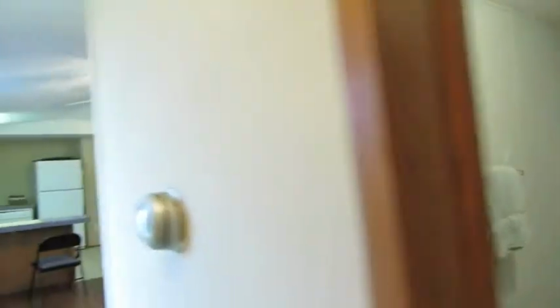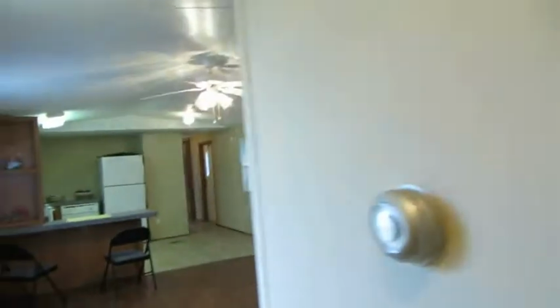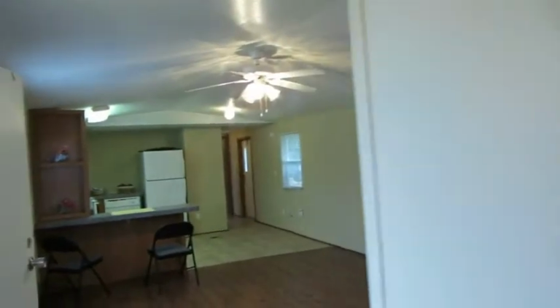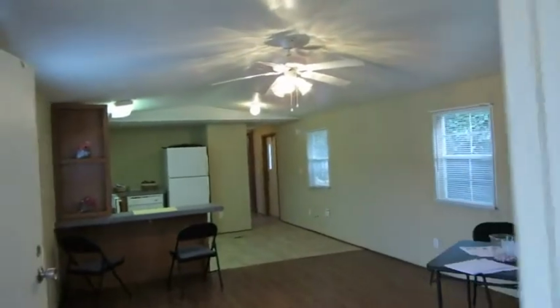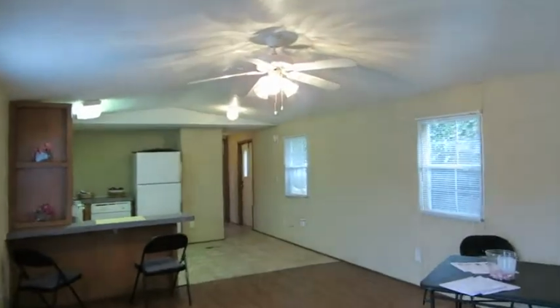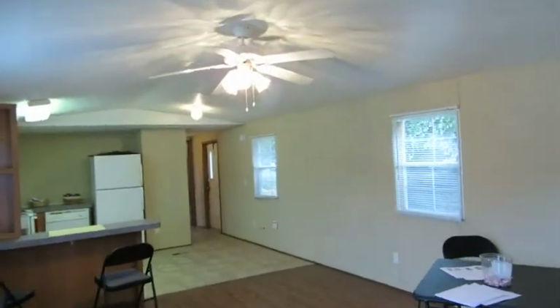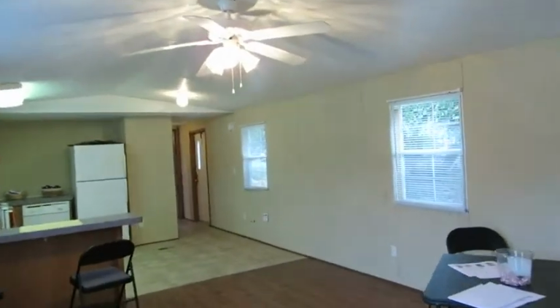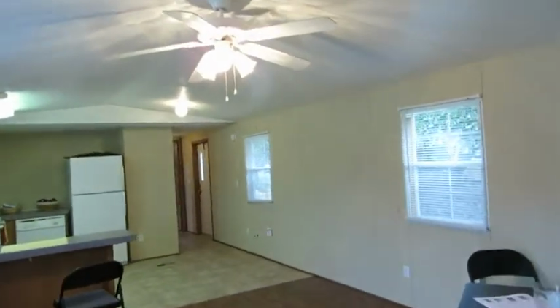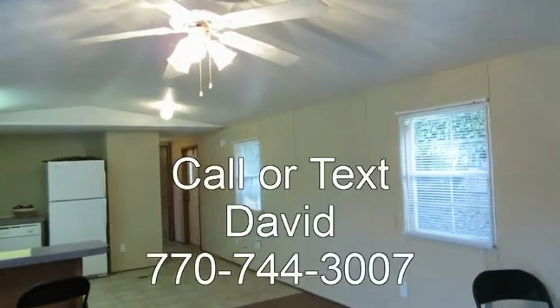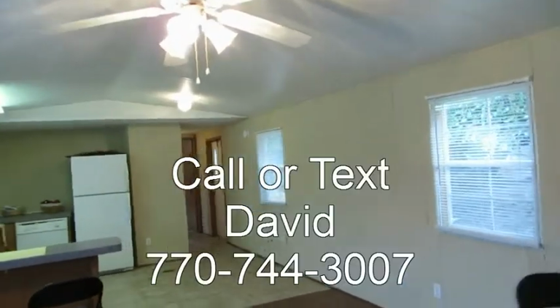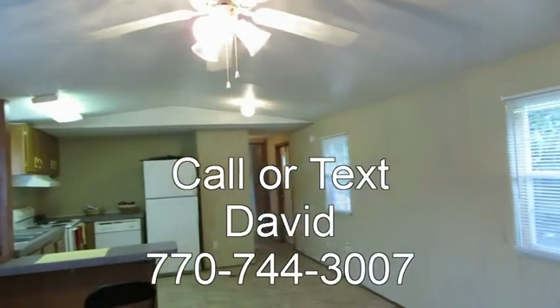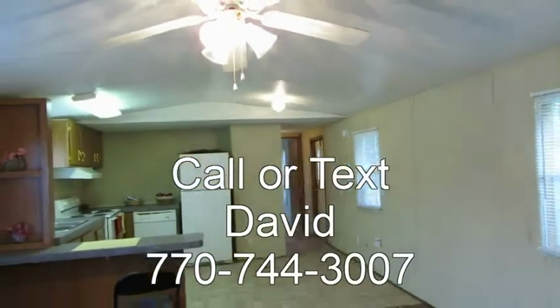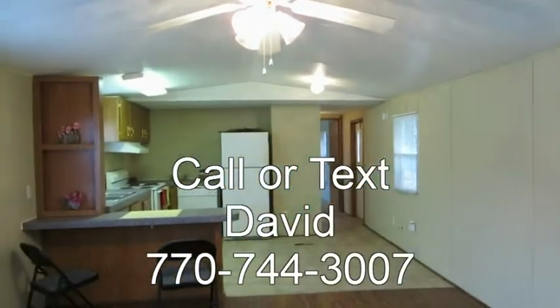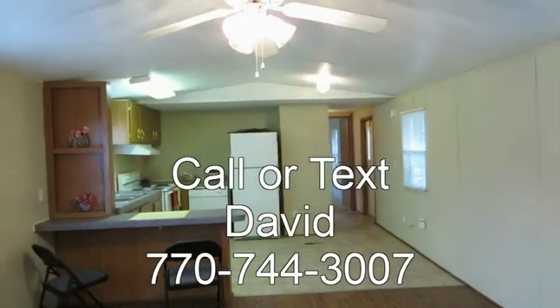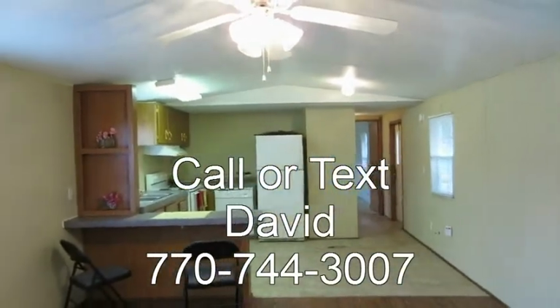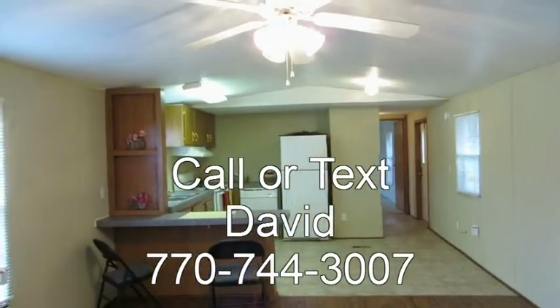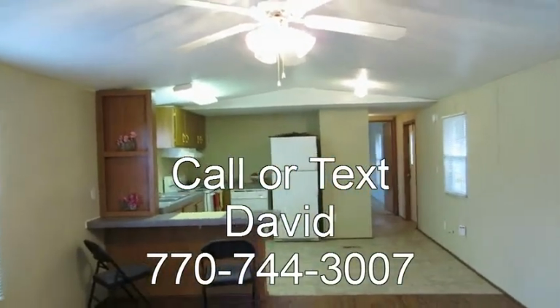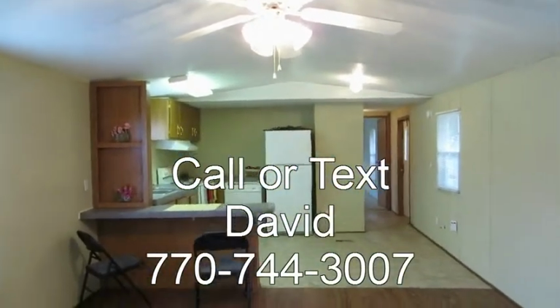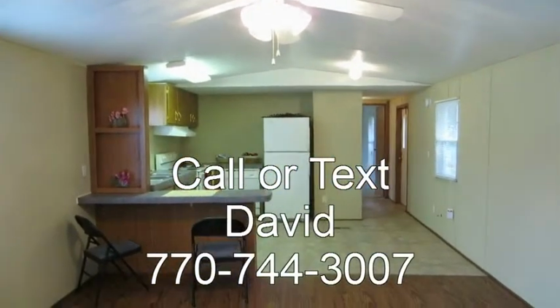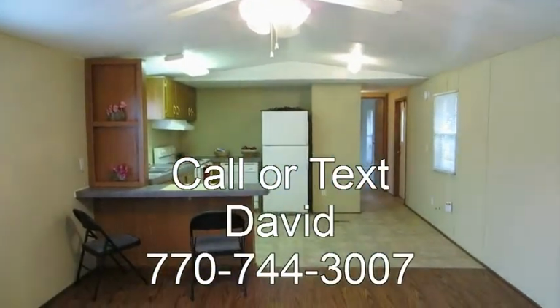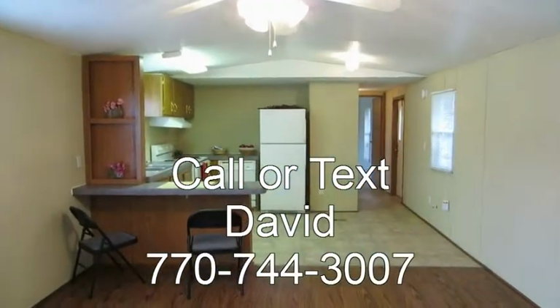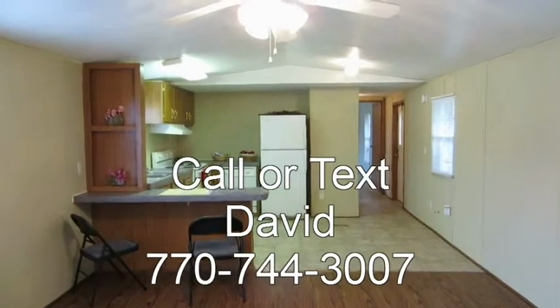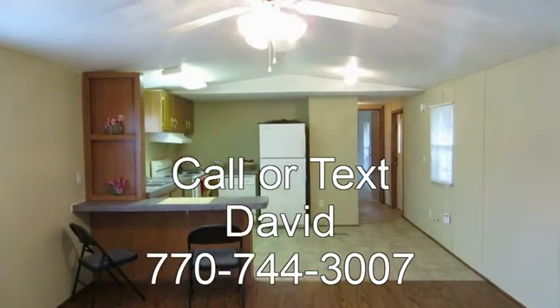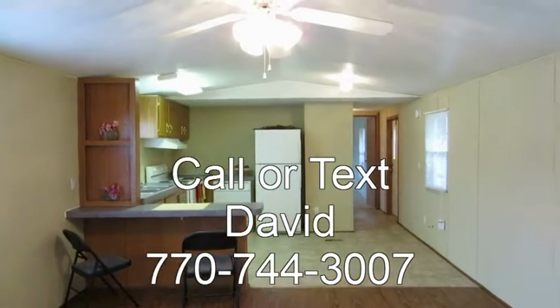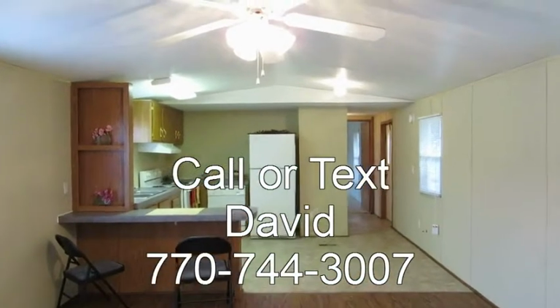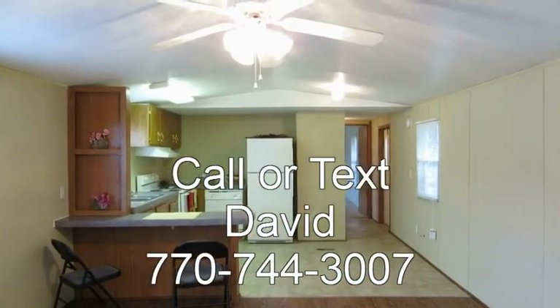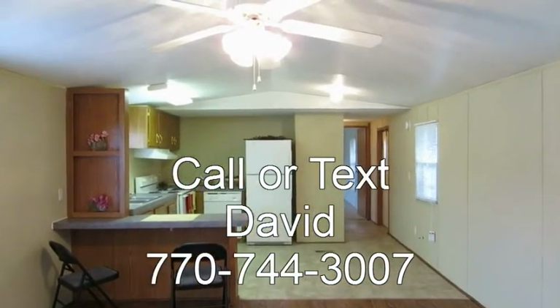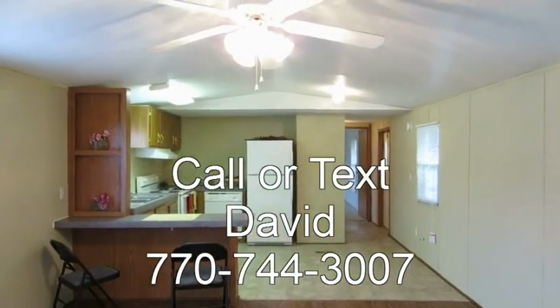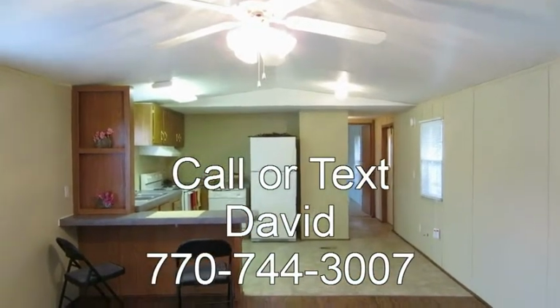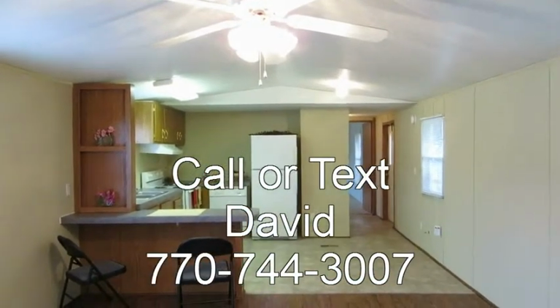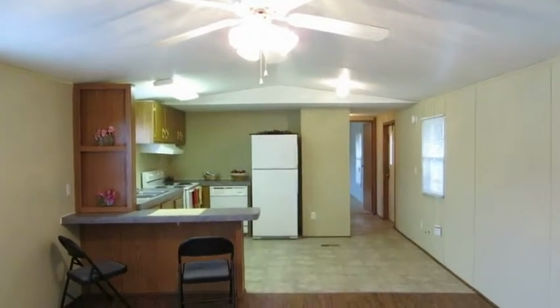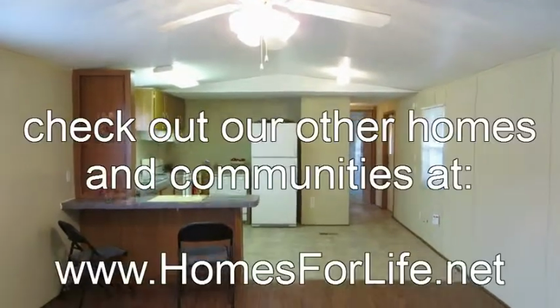So that's what we've got here on lot 50 — a great two bedroom, two bath home. $599 per month on a purchase program, a lease with an option to buy. Give us a call.